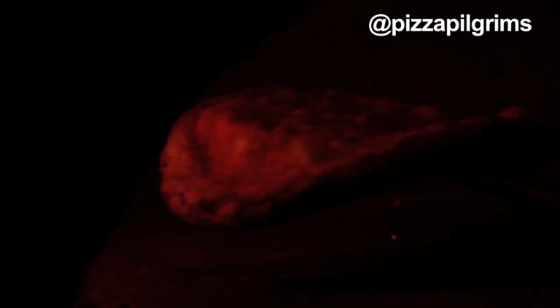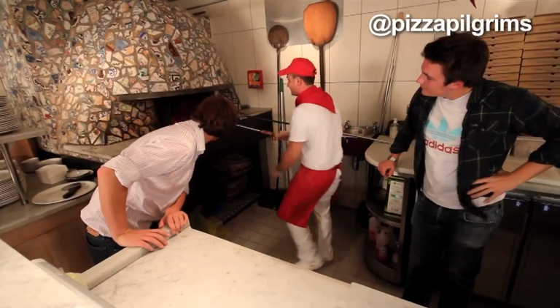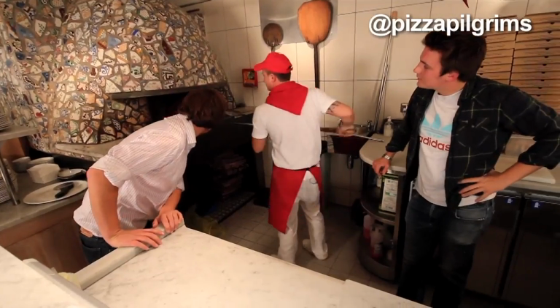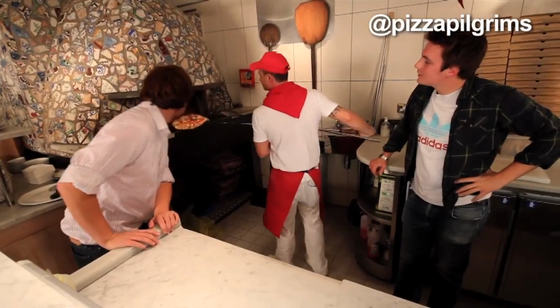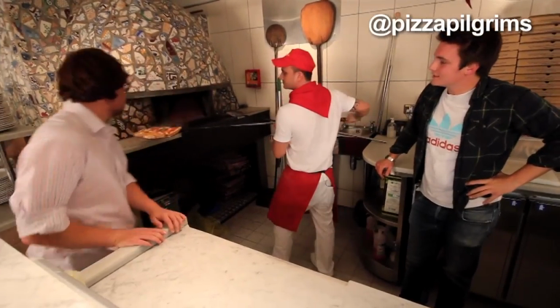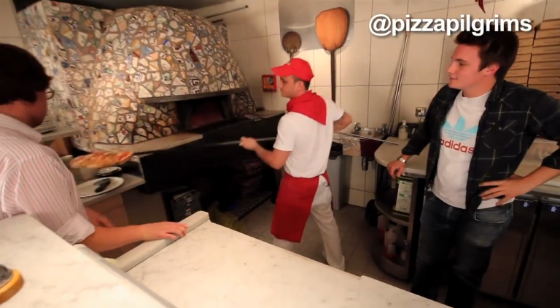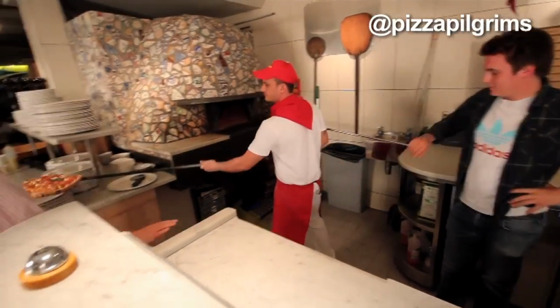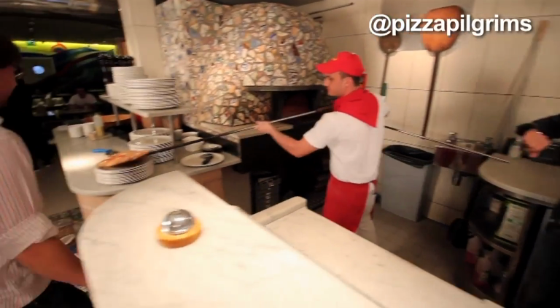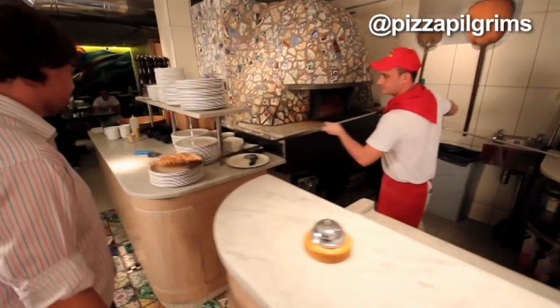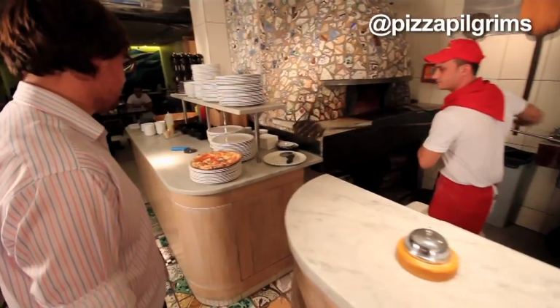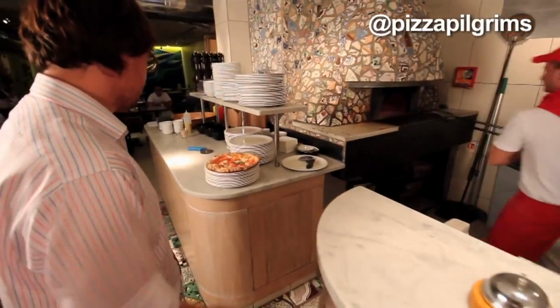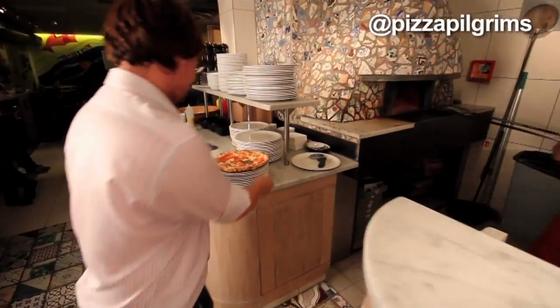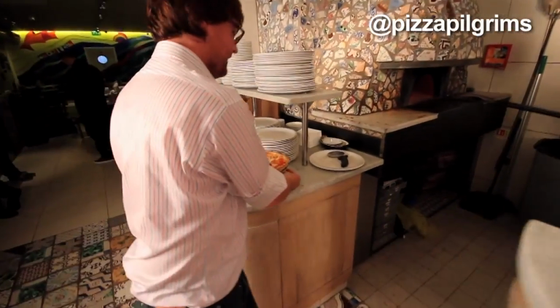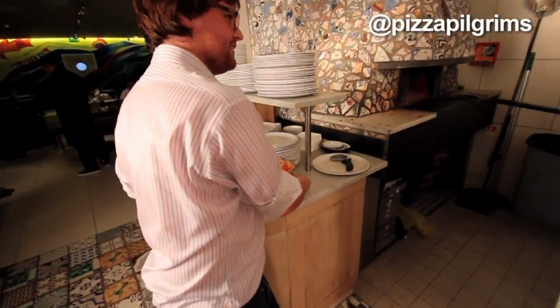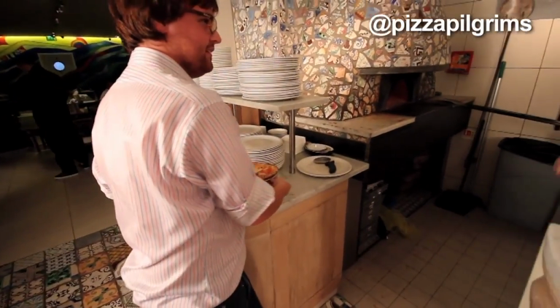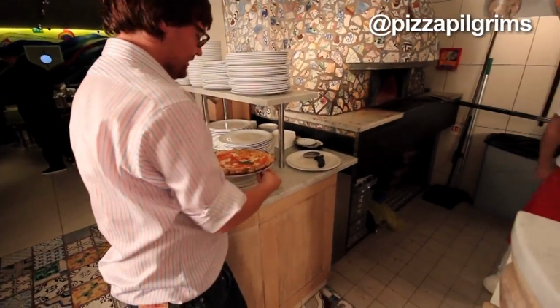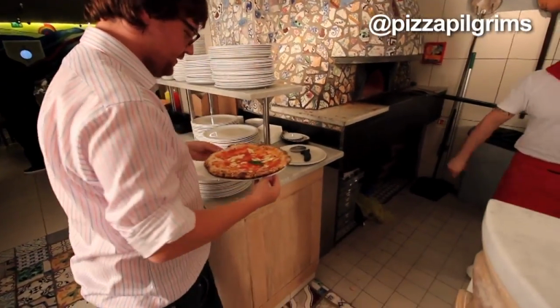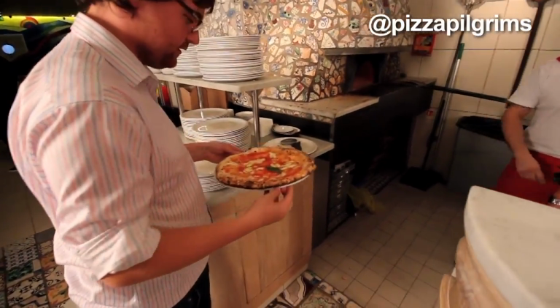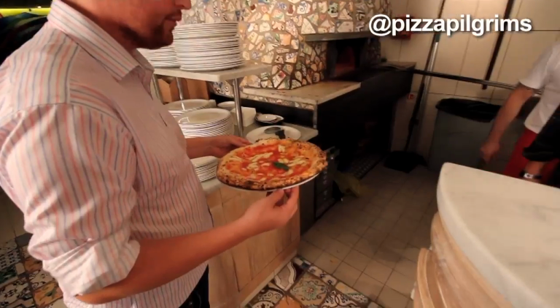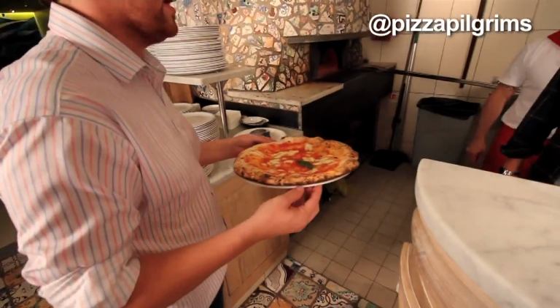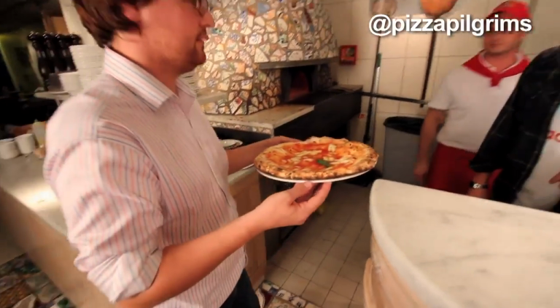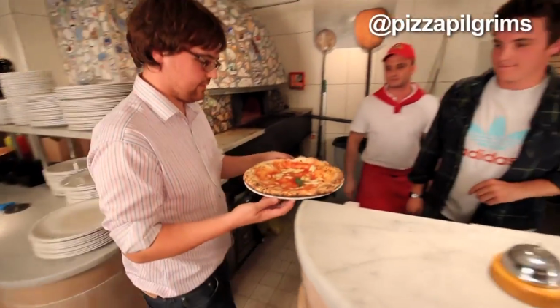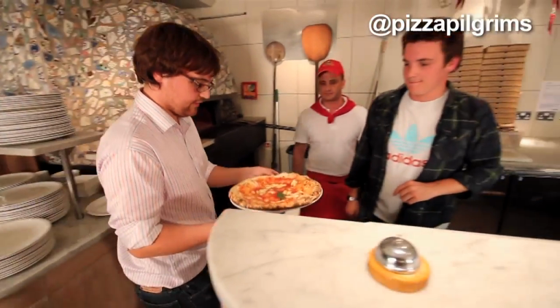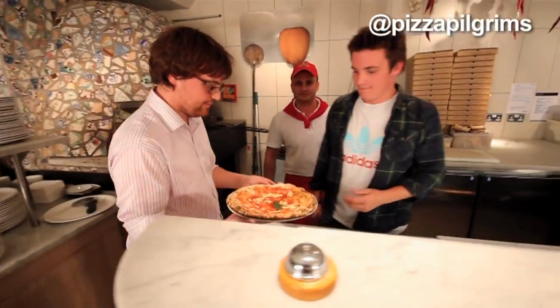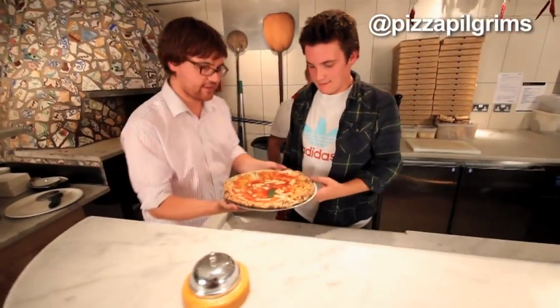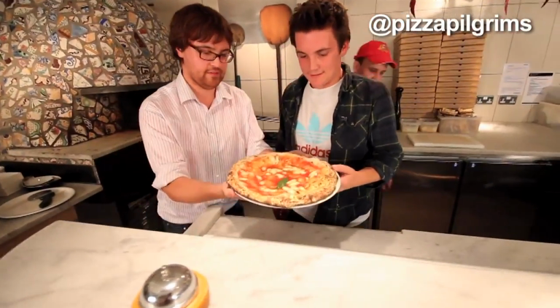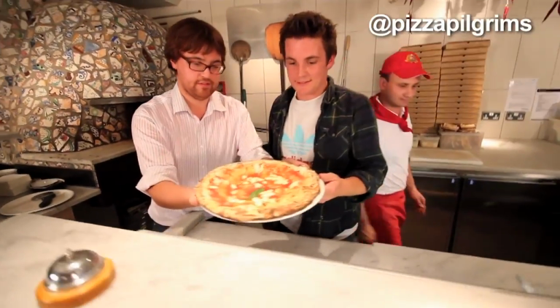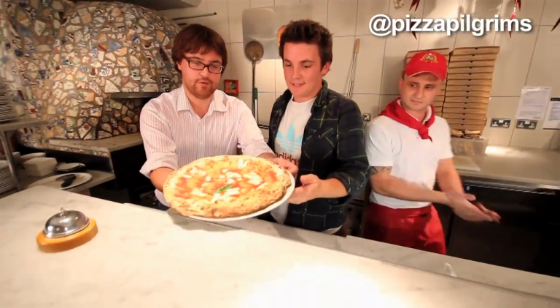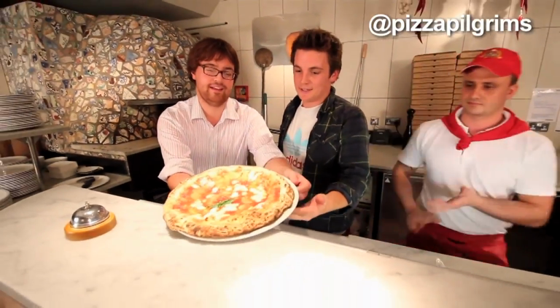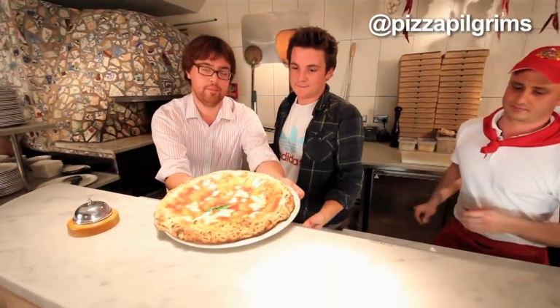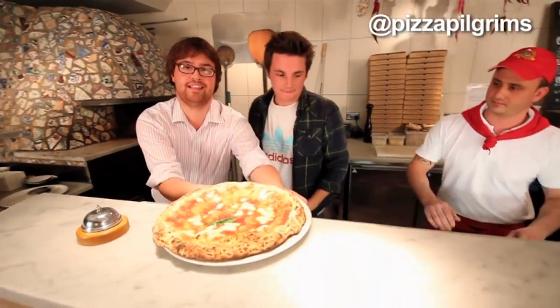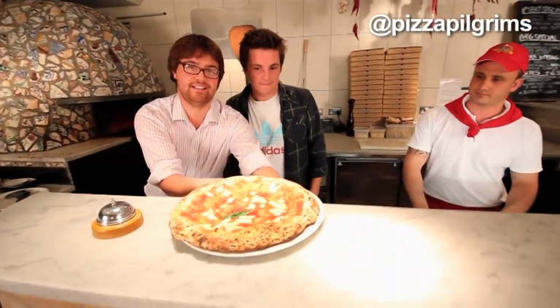The pizza is ready! Look at that — one minute, ten seconds. That was quick. Looks amazing, it's delicious. It's simplicity itself.